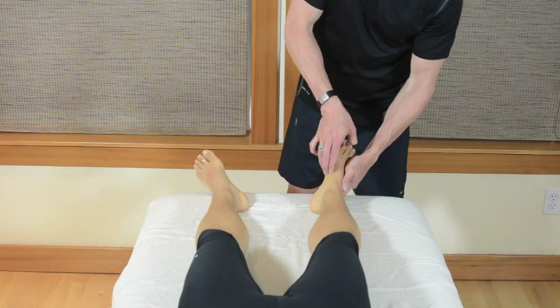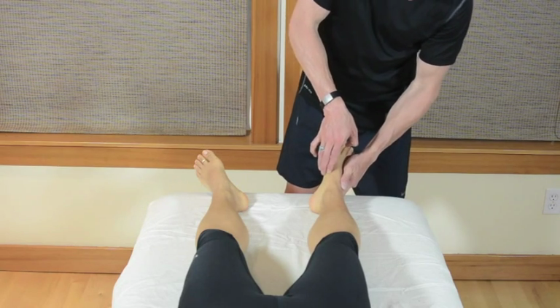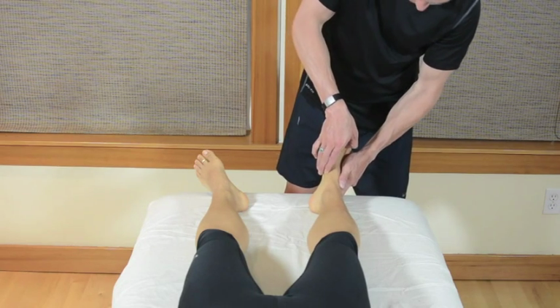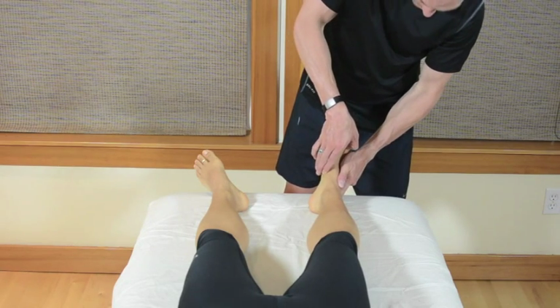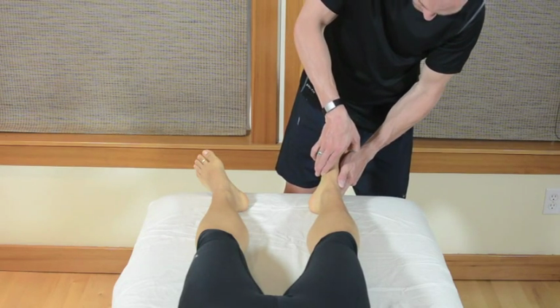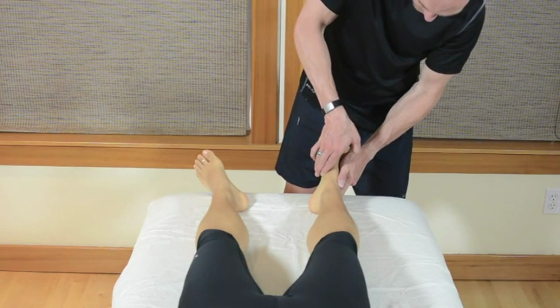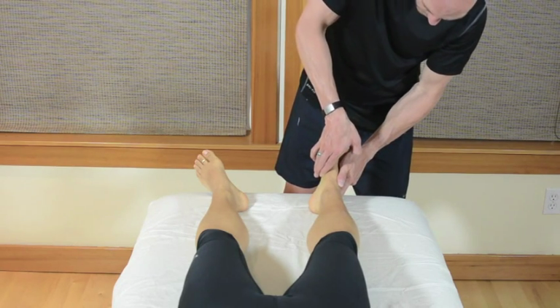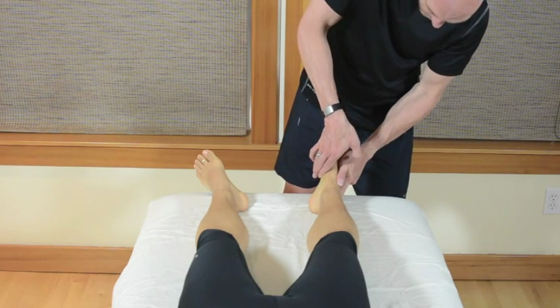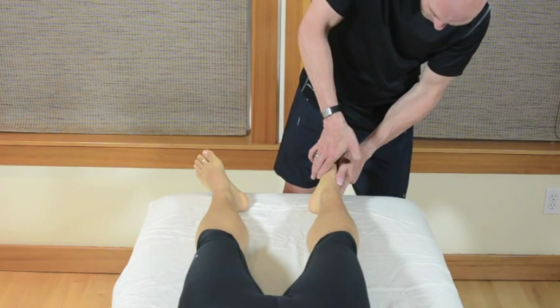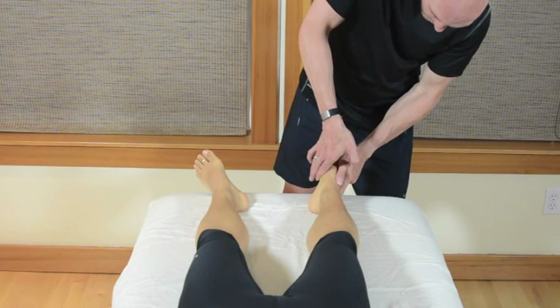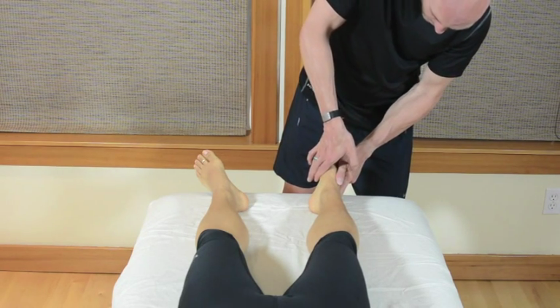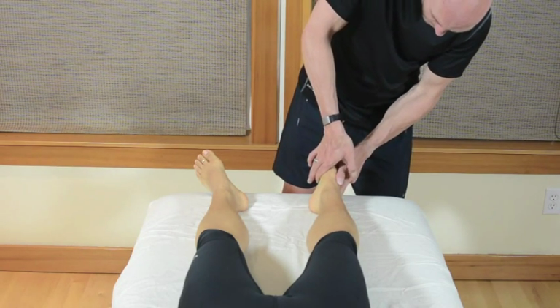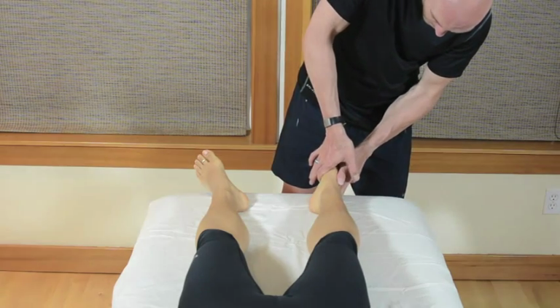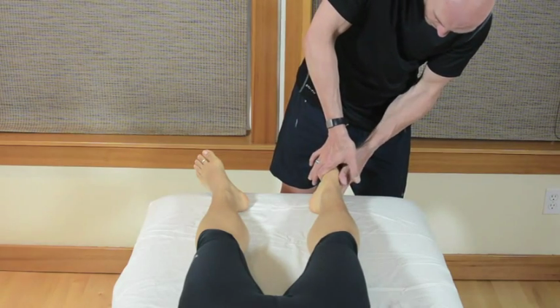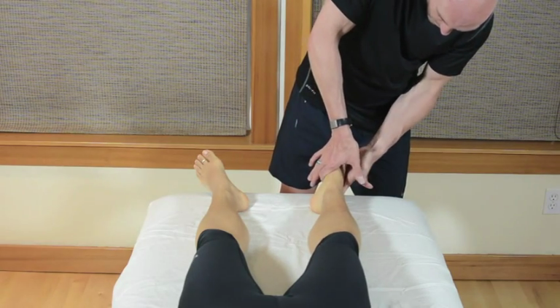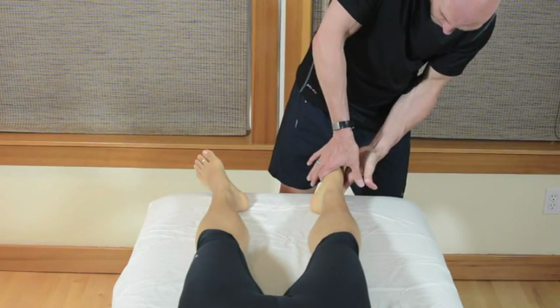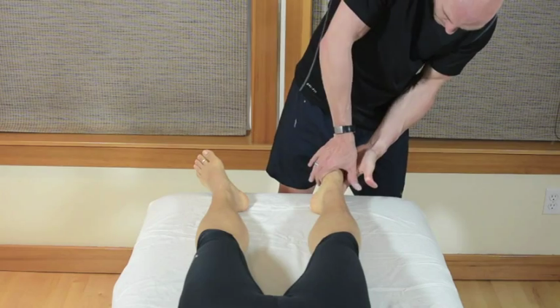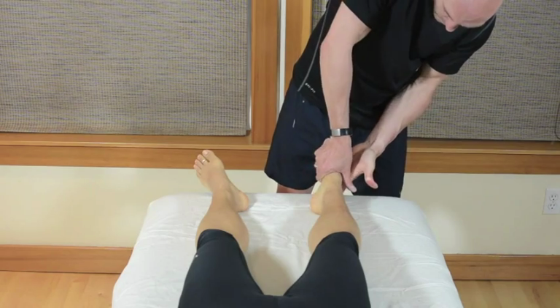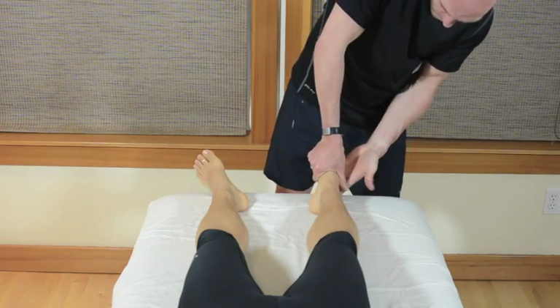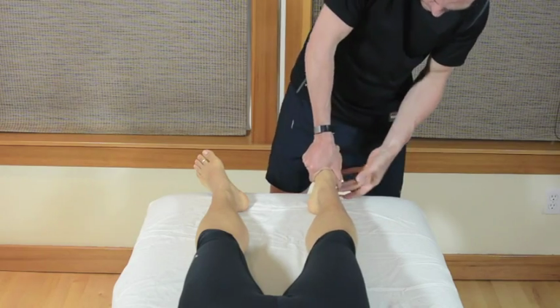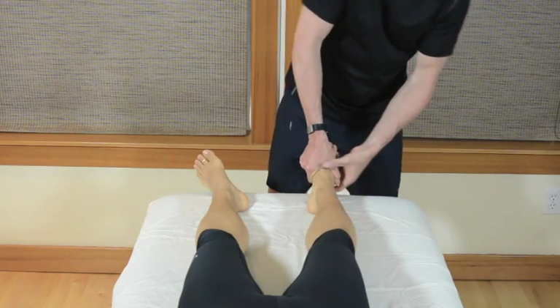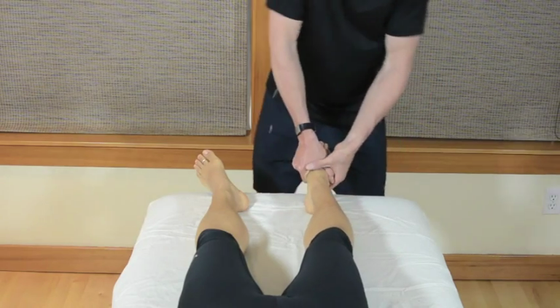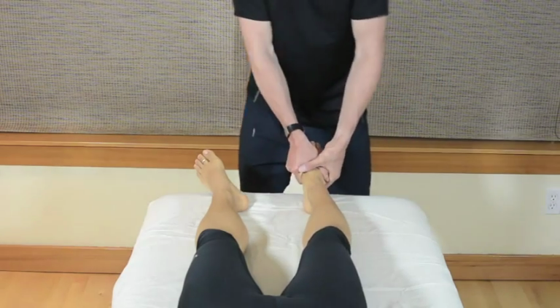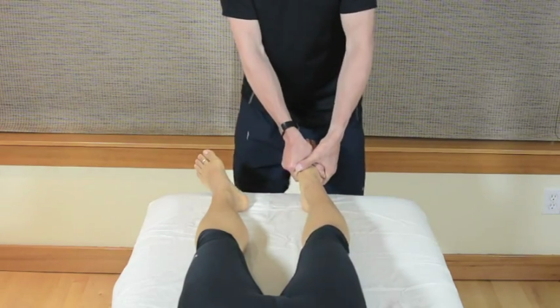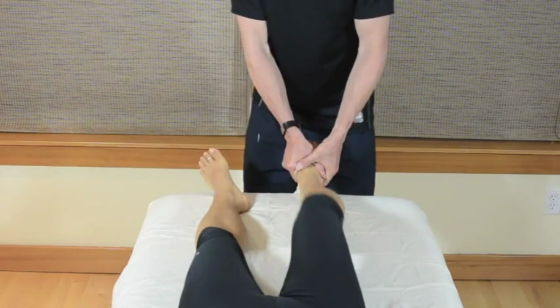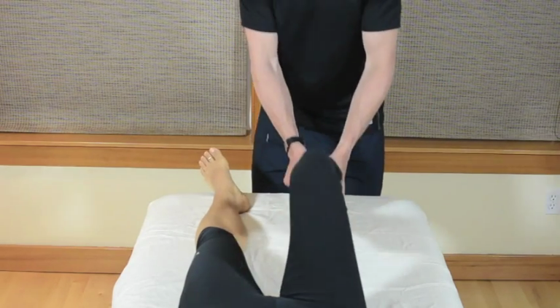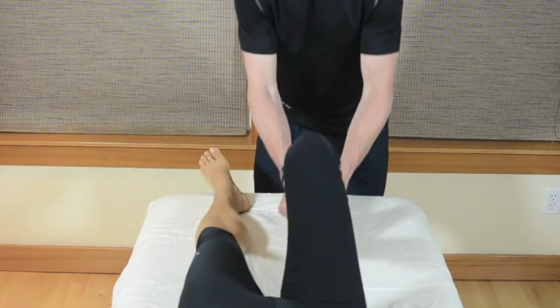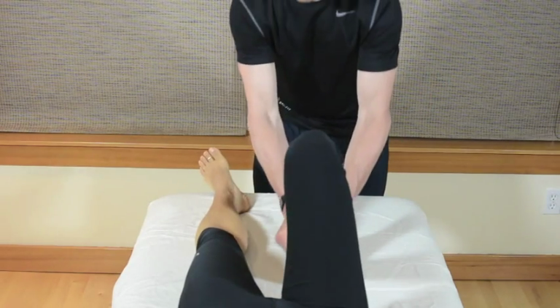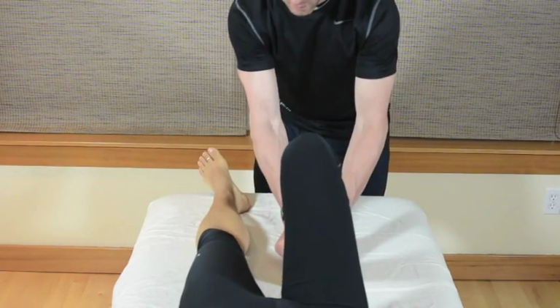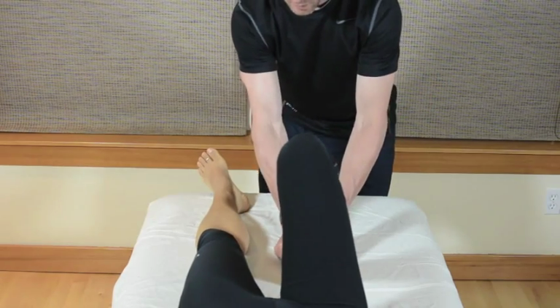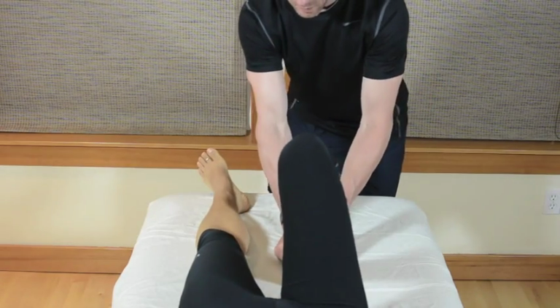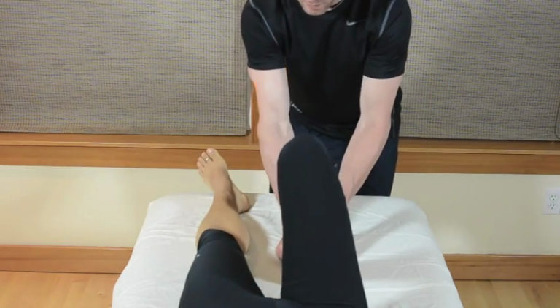What I'm doing initially is running my fingers along the medial aspect of the first metatarsal until I abut the ridge between the first metatarsal and cuneiform.